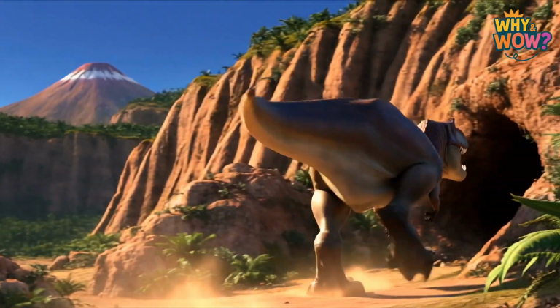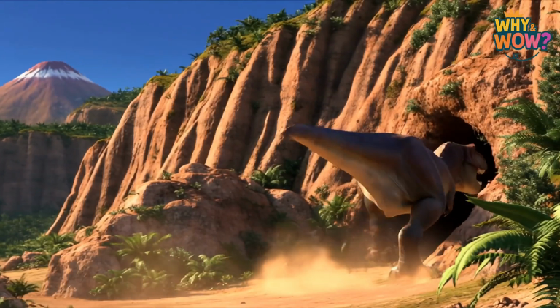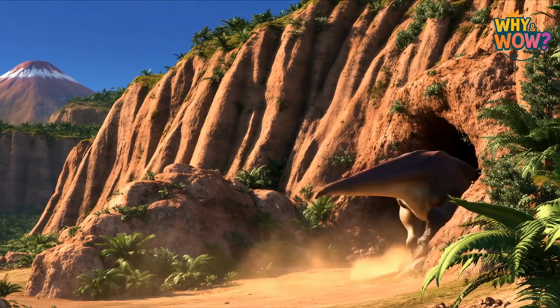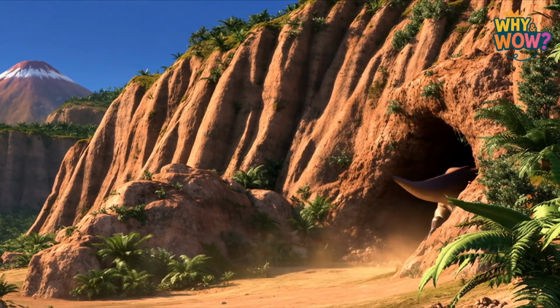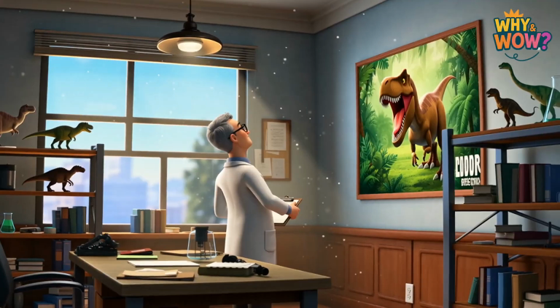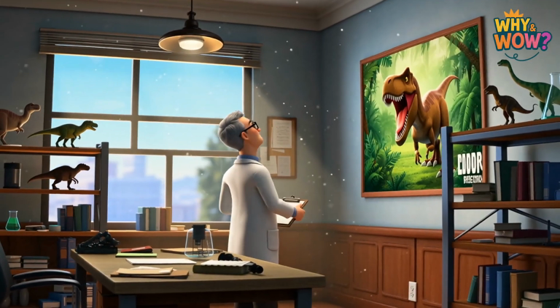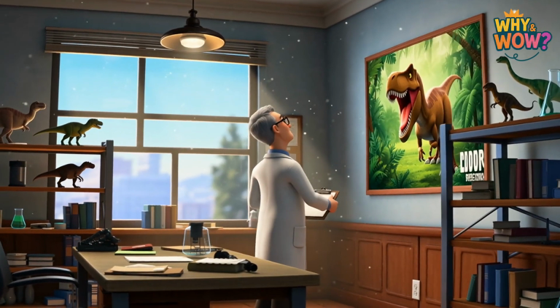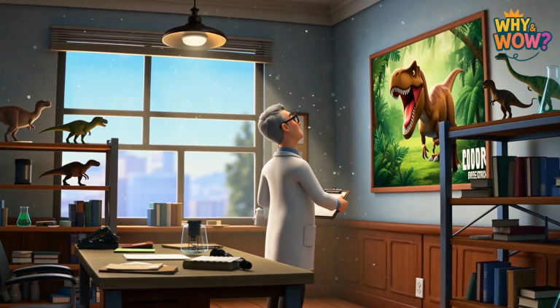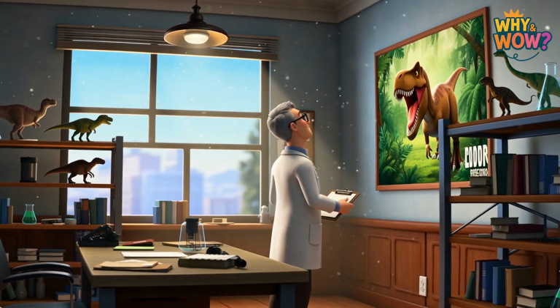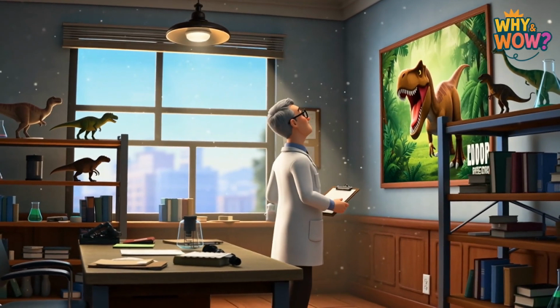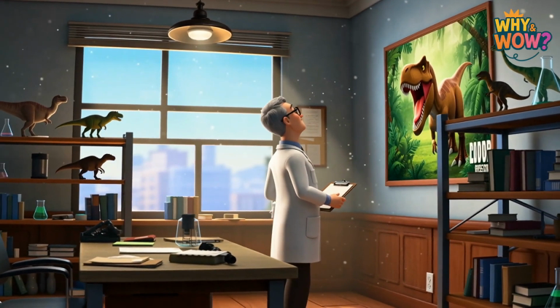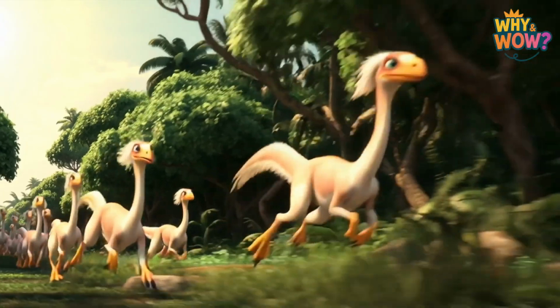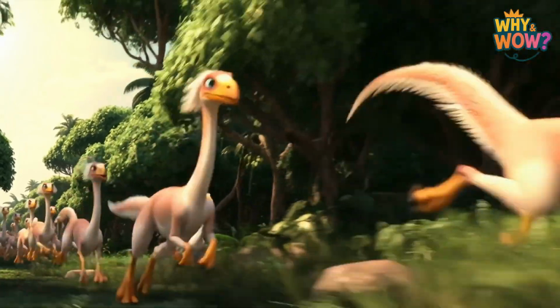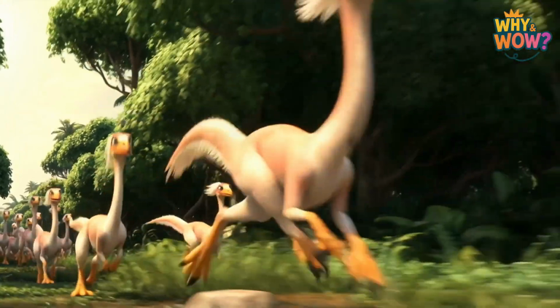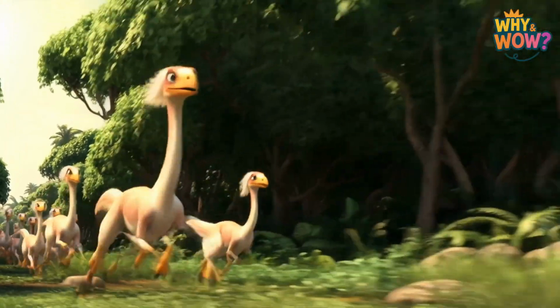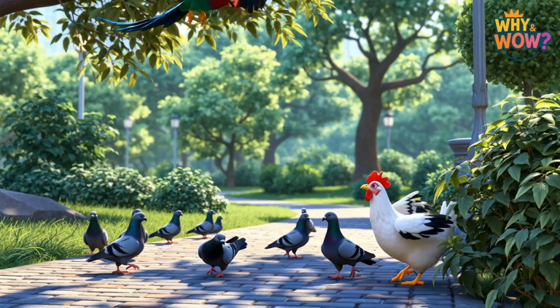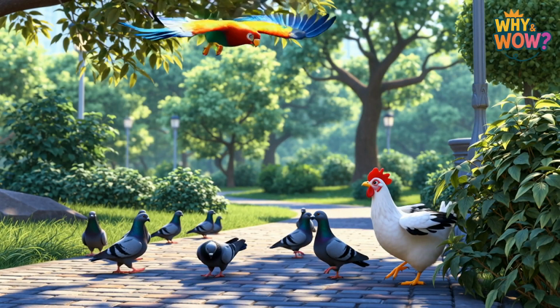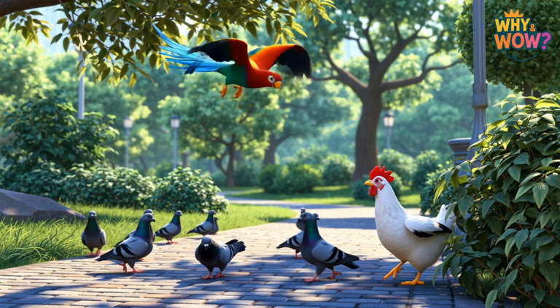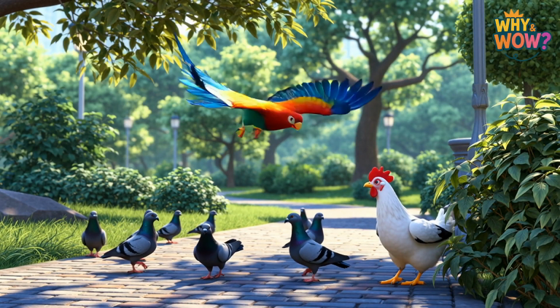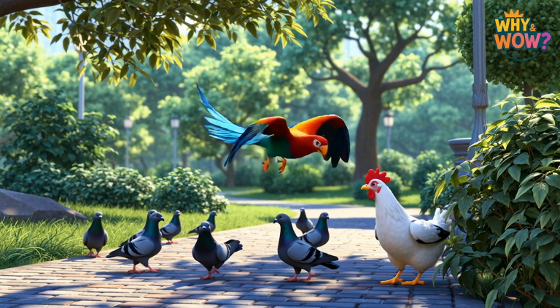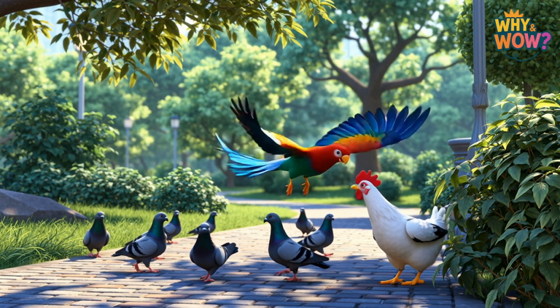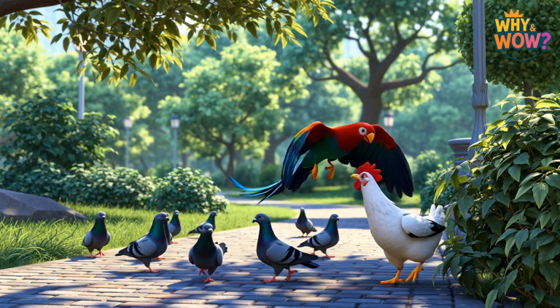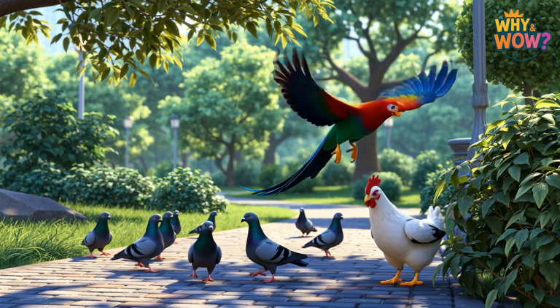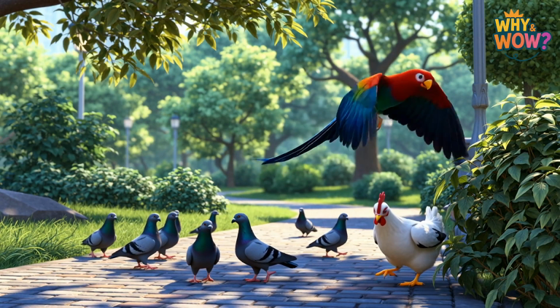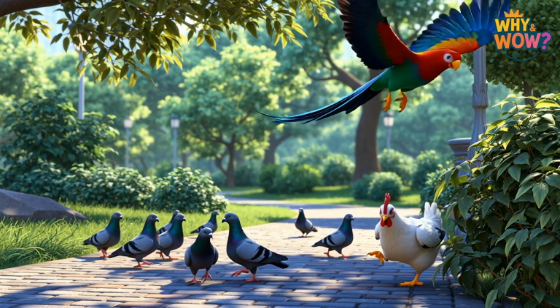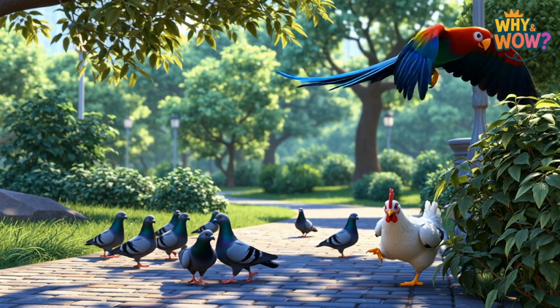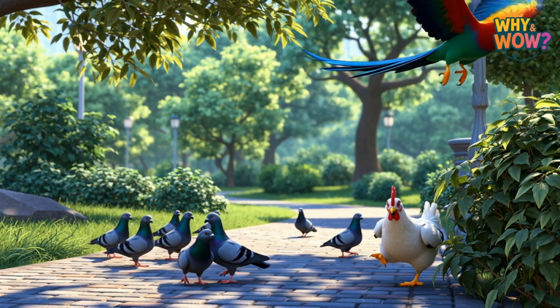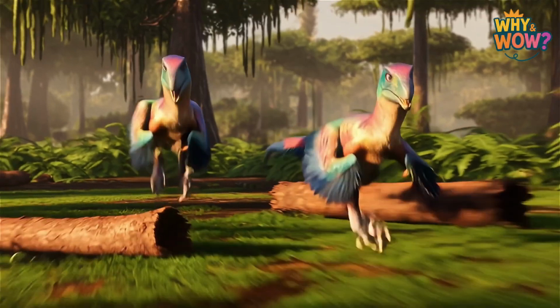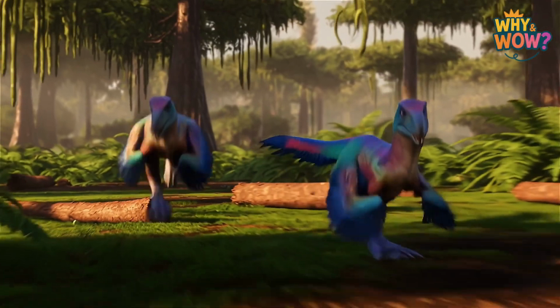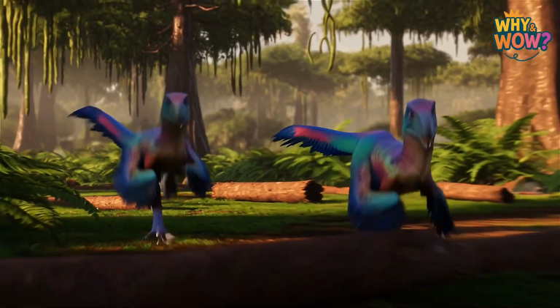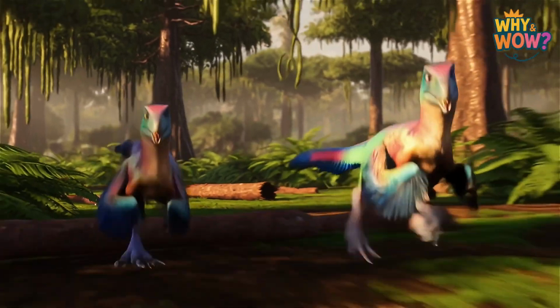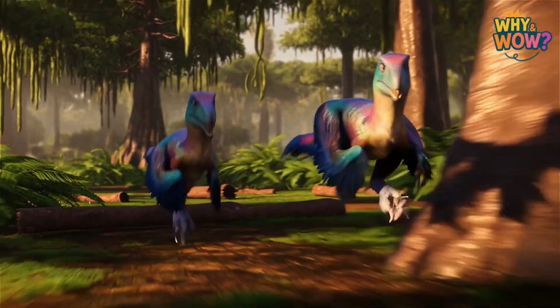And here's the biggest twist of all. Scientists now believe that birds are actually living dinosaurs. That means the pigeons outside, the chickens on farms, and the parrots at the pet store are all distant cousins of those ancient giants.